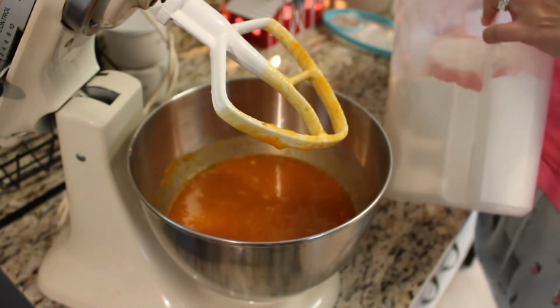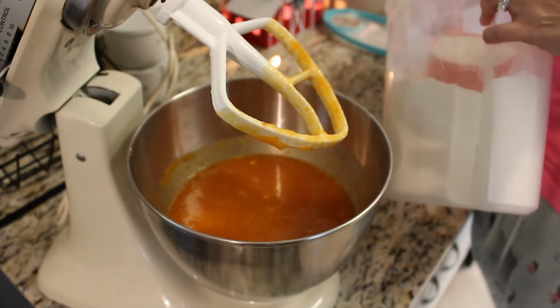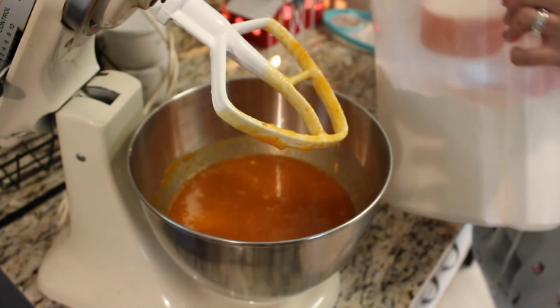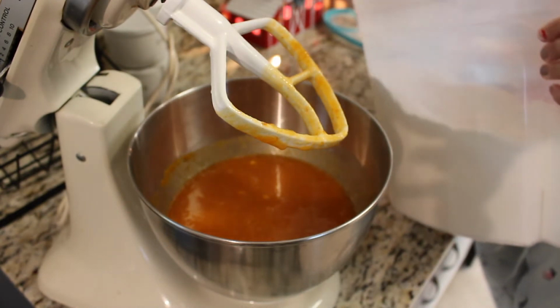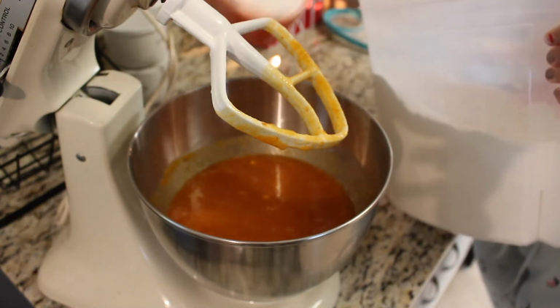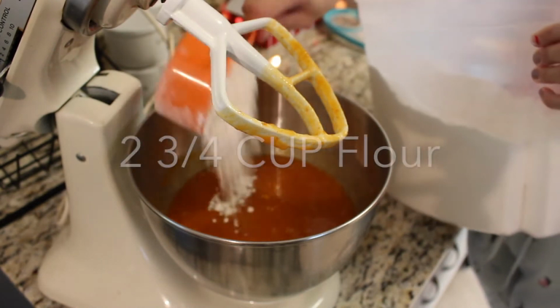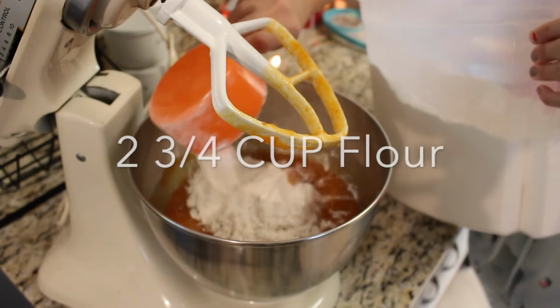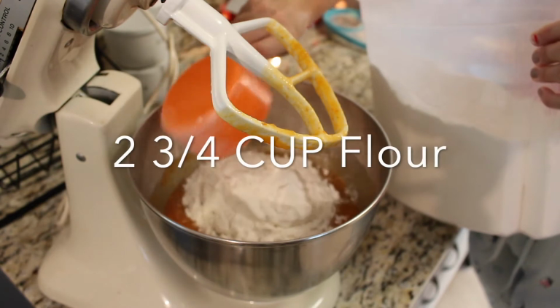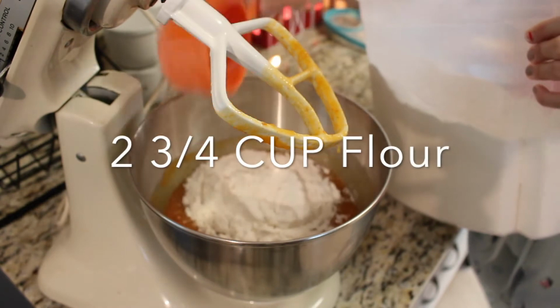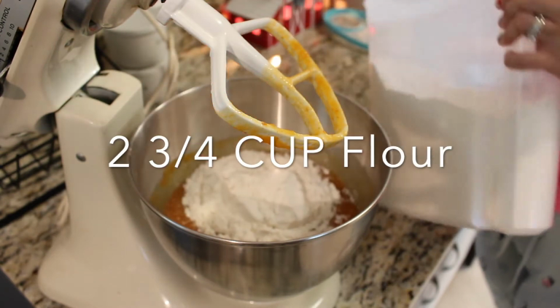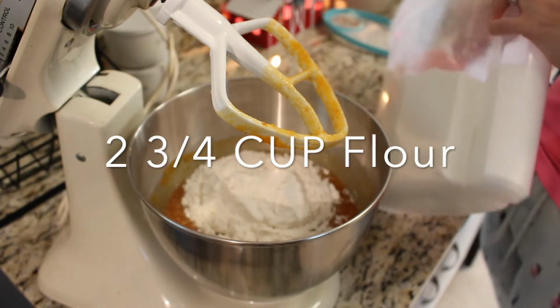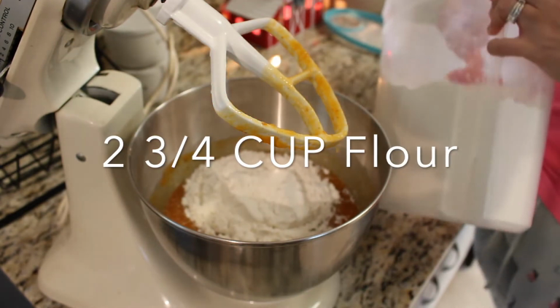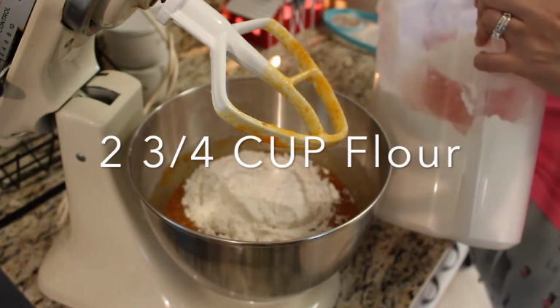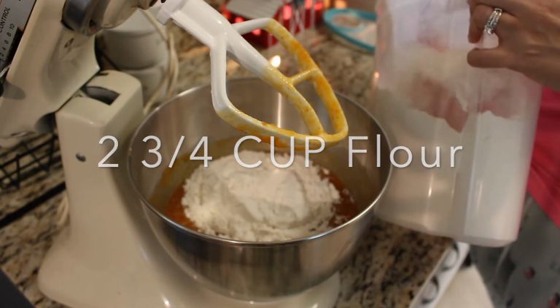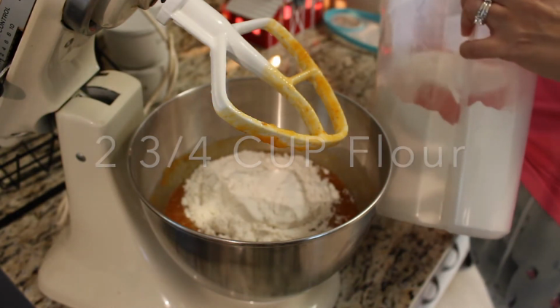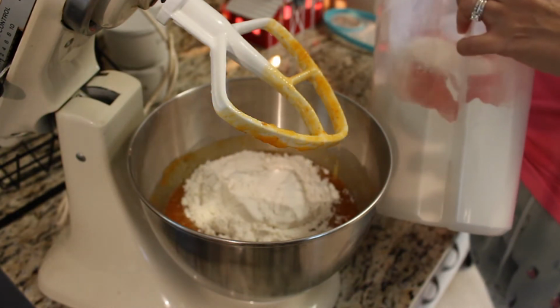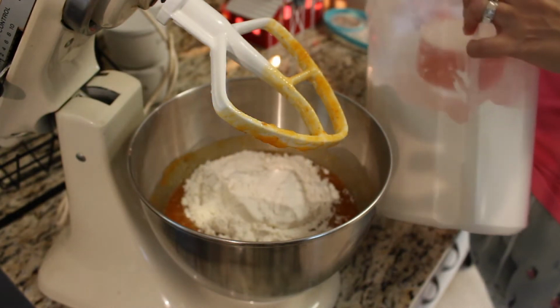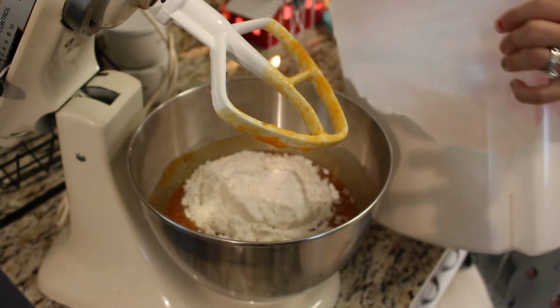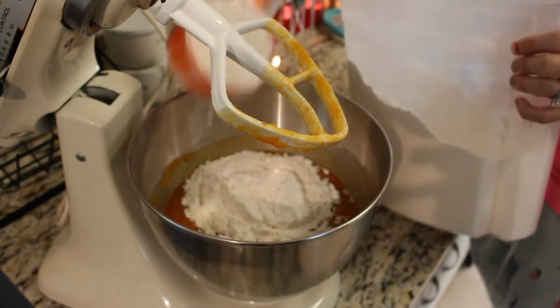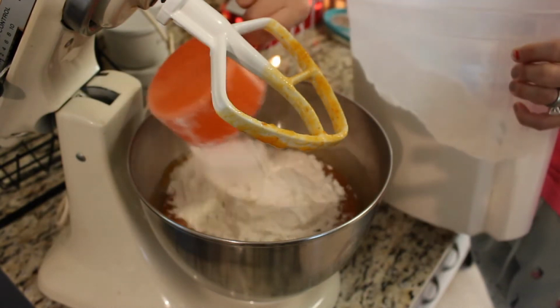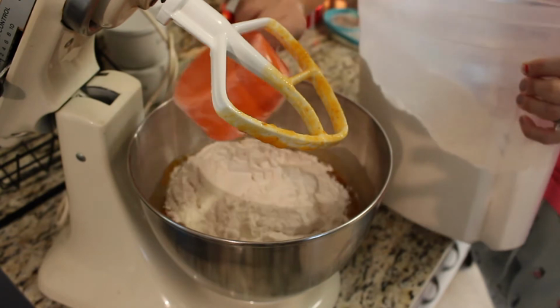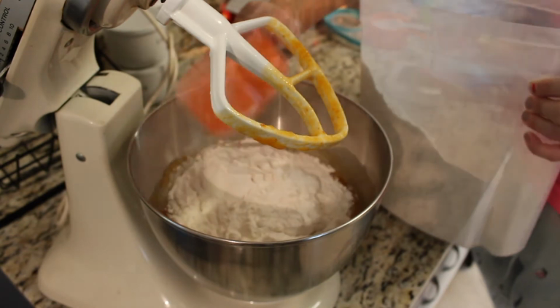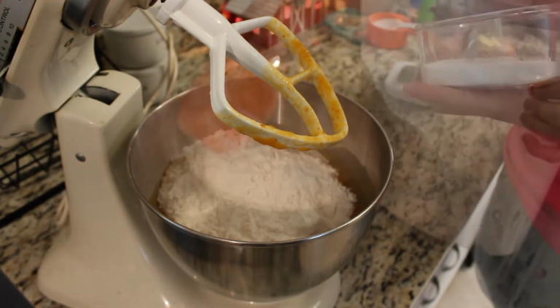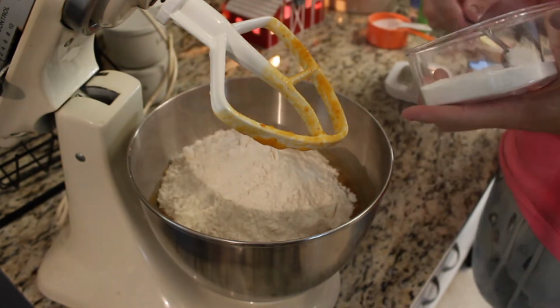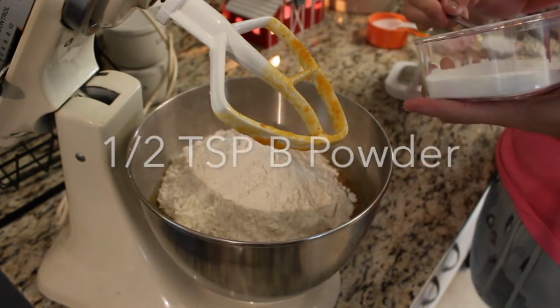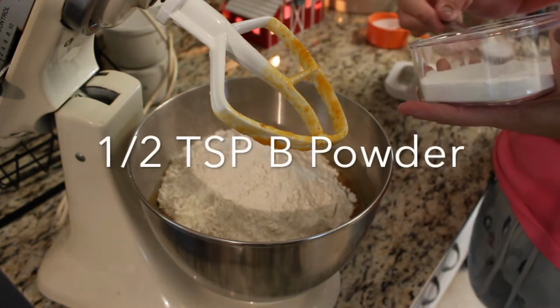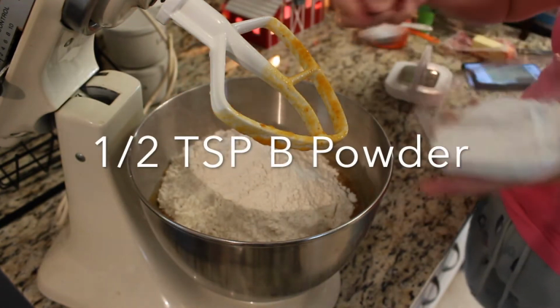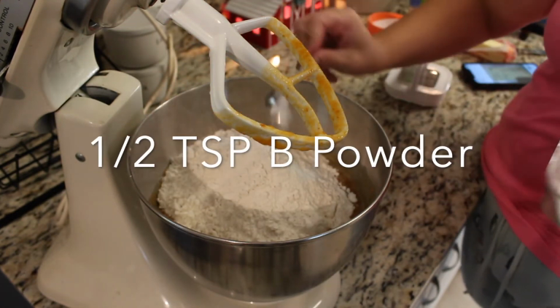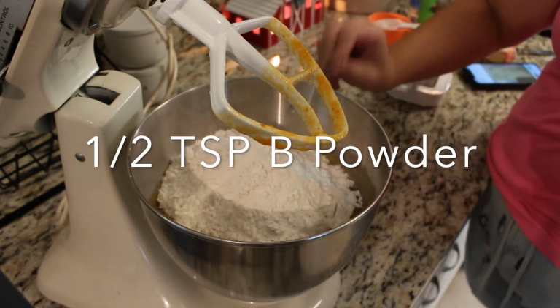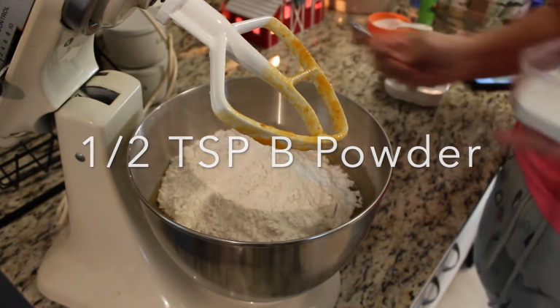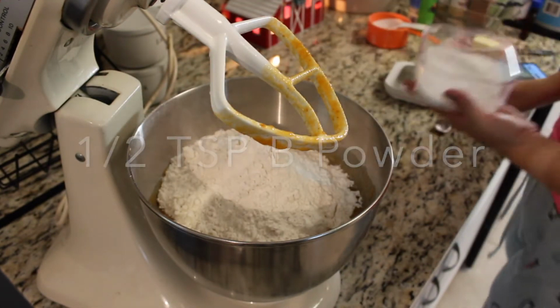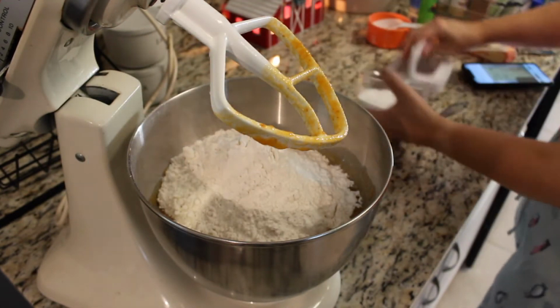Now I'm going to be adding in all of the dry ingredients. We will be using flour, baking powder, baking soda, cinnamon, a dash of pumpkin pie spice, some sugar, and nutmeg.